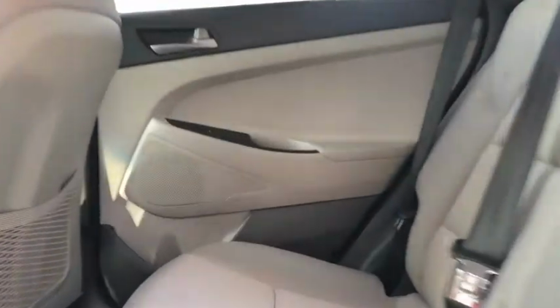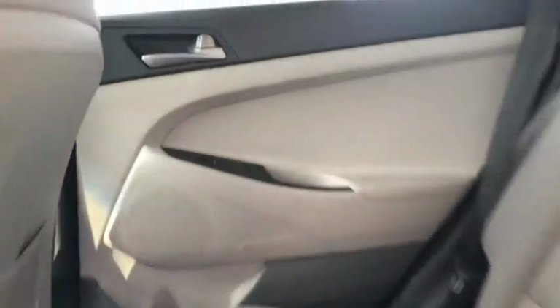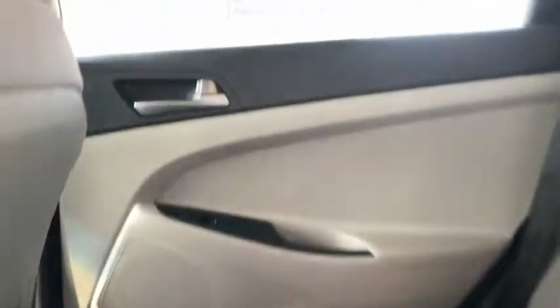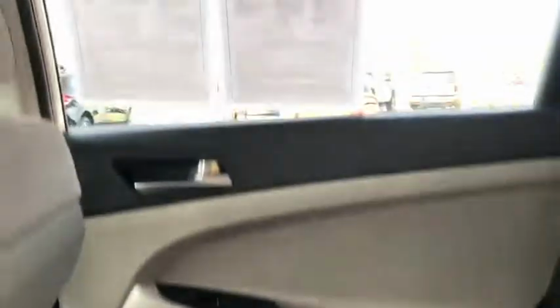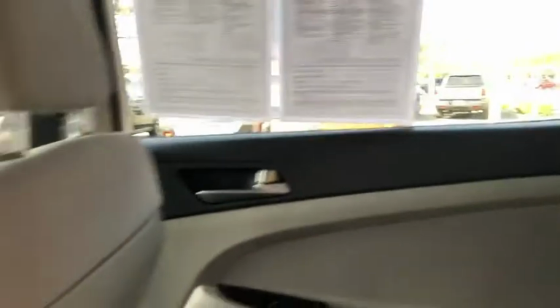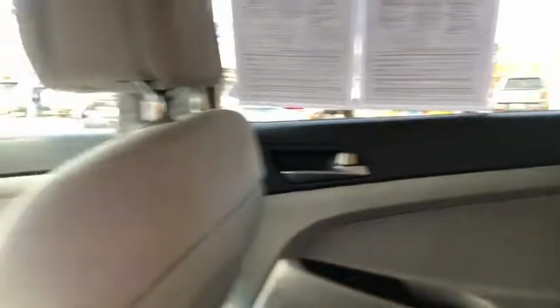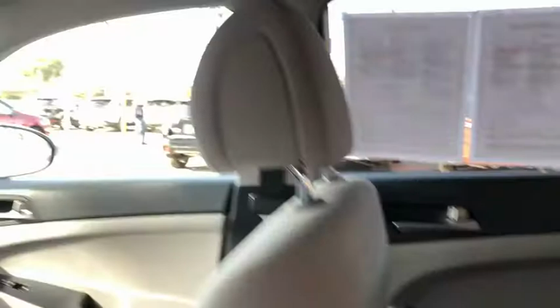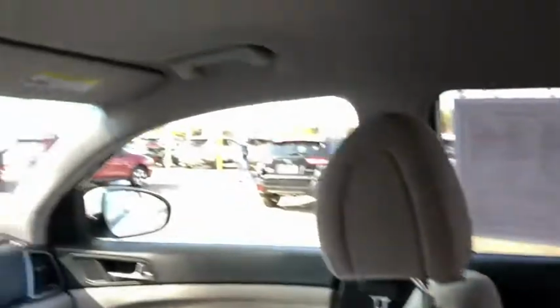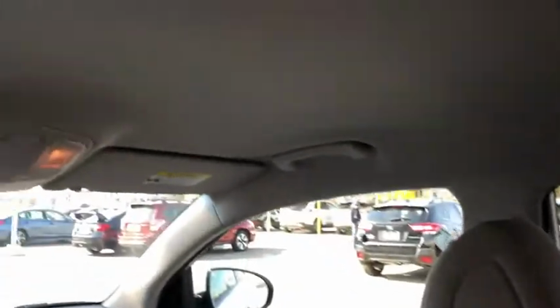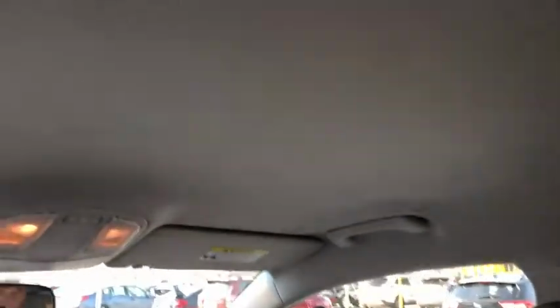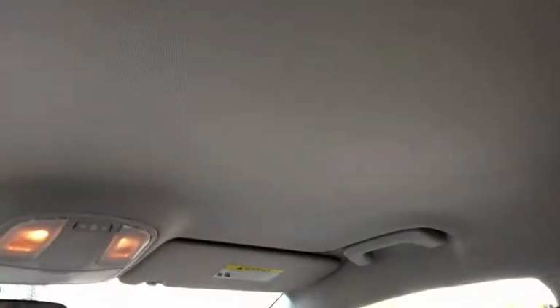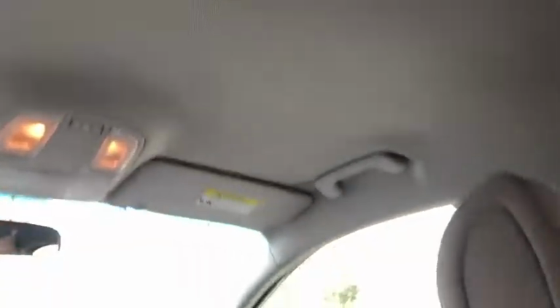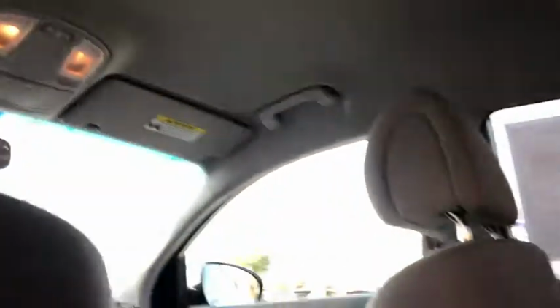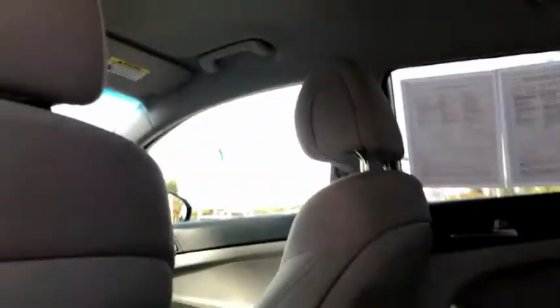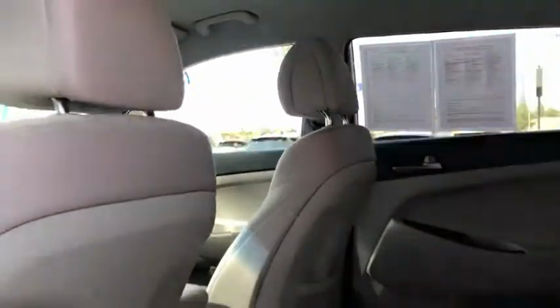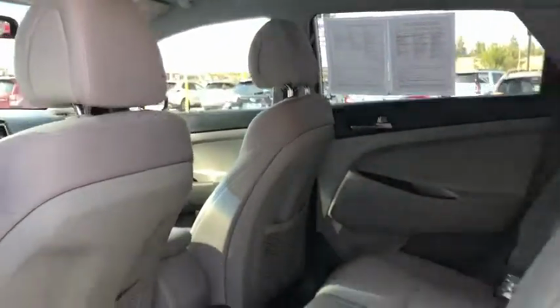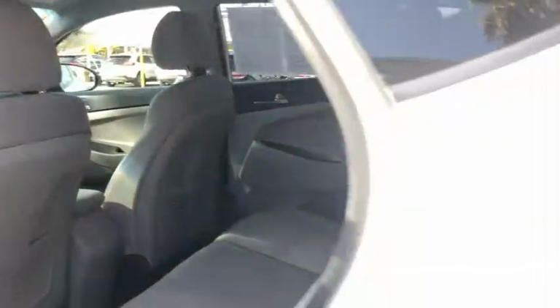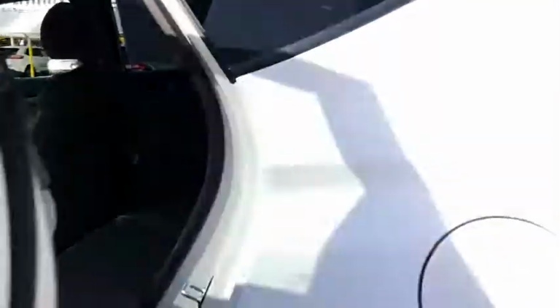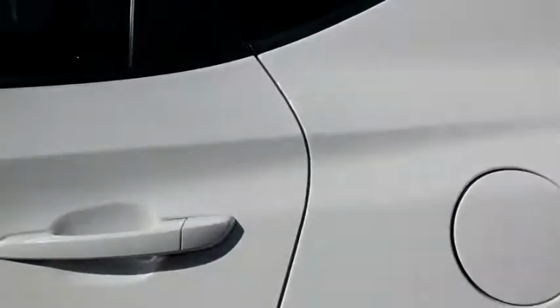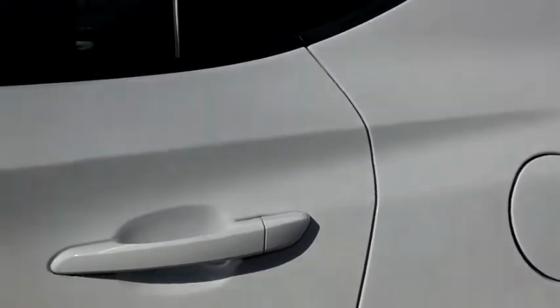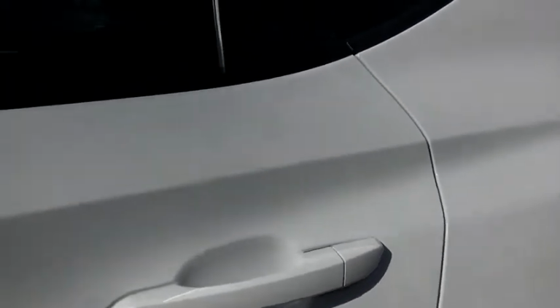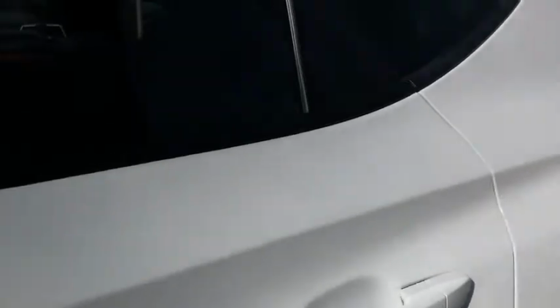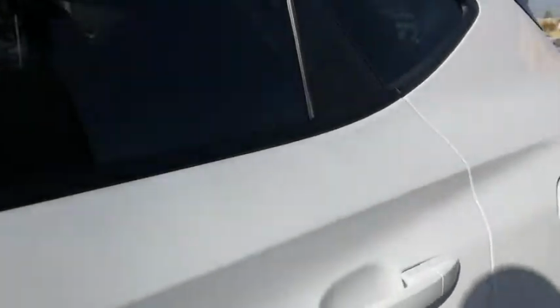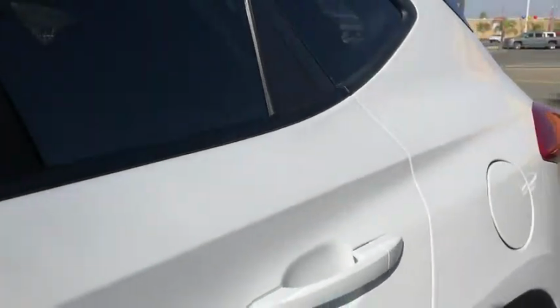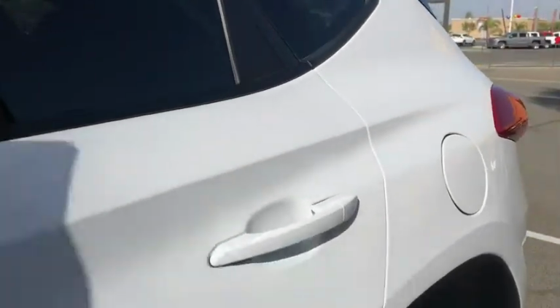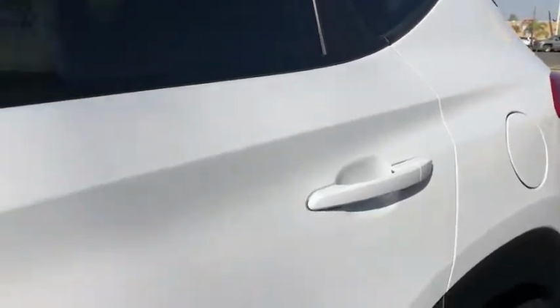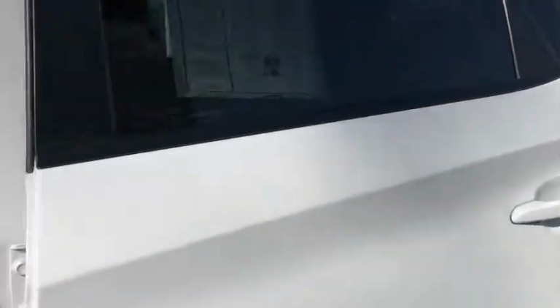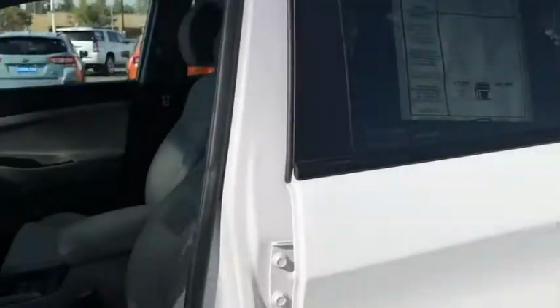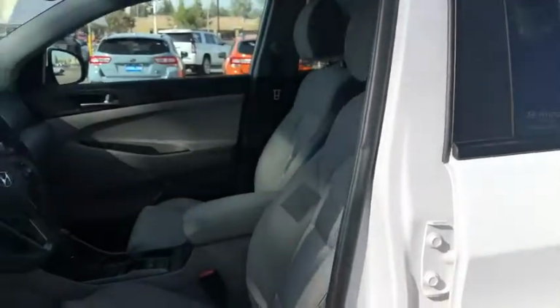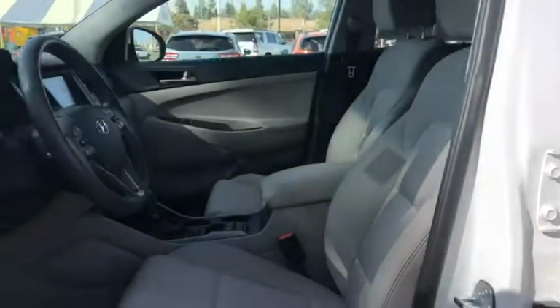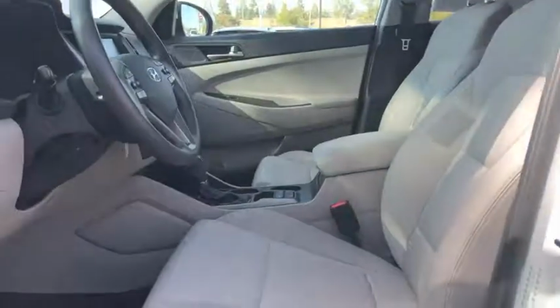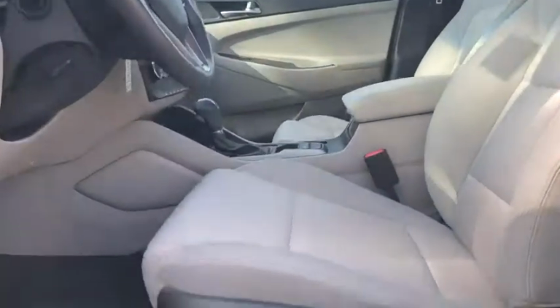Keyless entry, all-wheel drive, backup camera, Bluetooth, adjustable steering wheel, power steering, driver lumbar, ABS four-wheel, cruise control, four-wheel disc brakes.